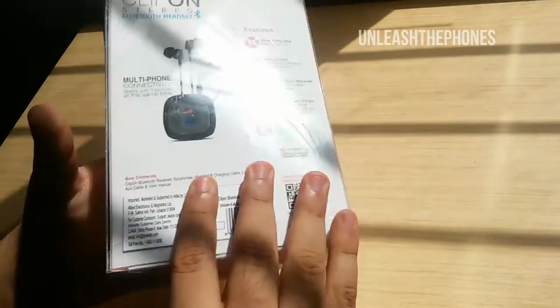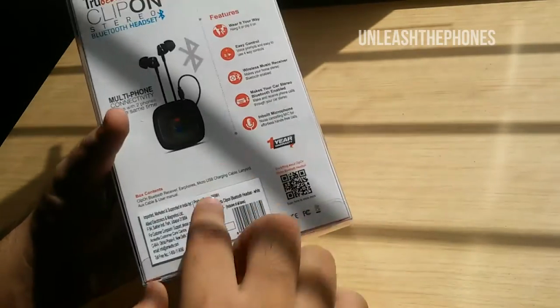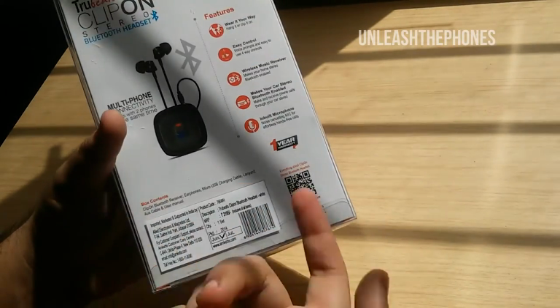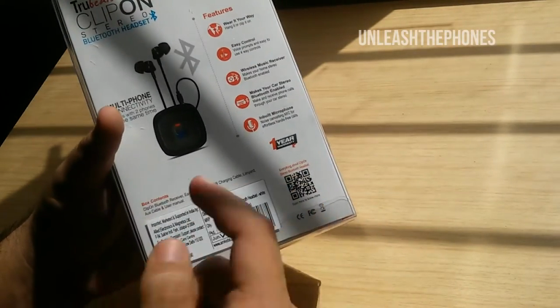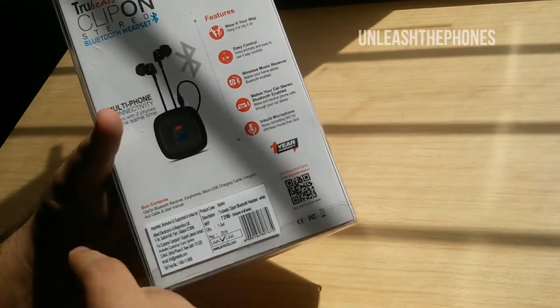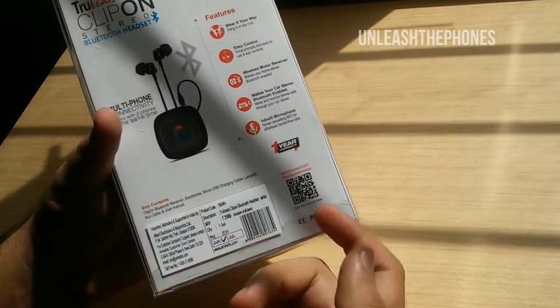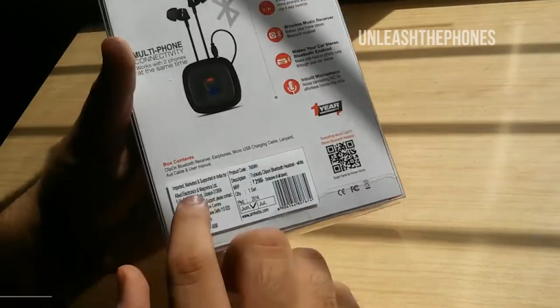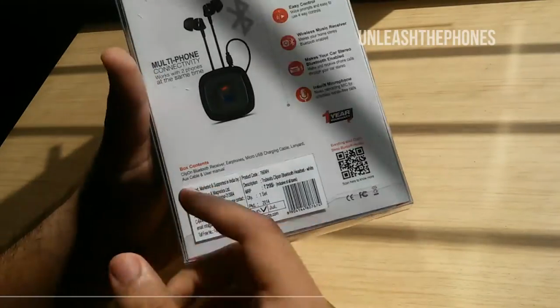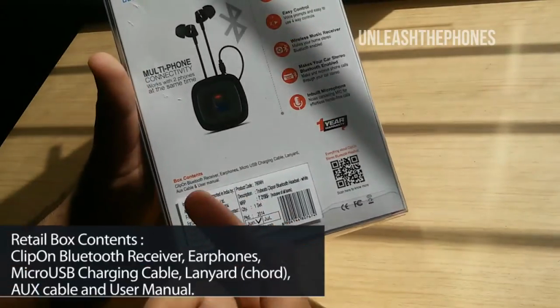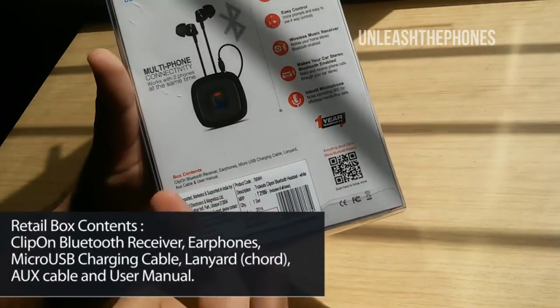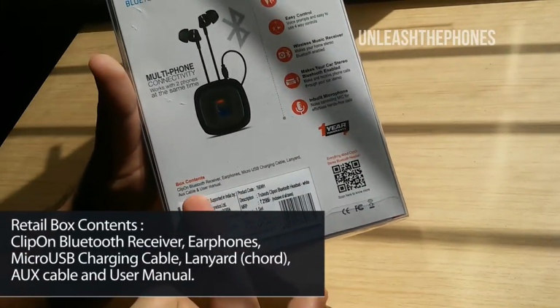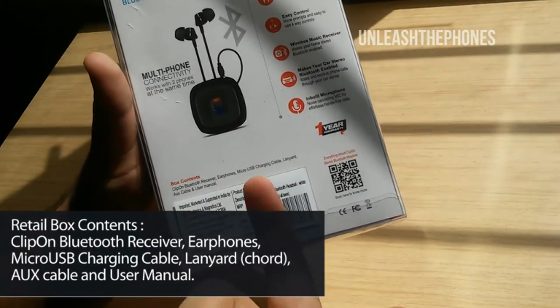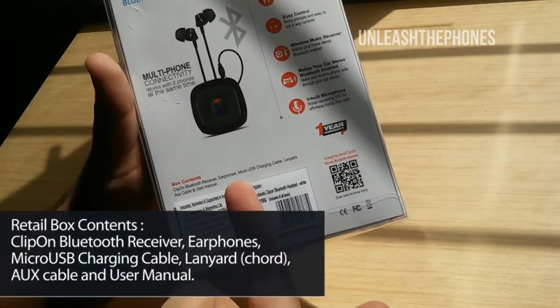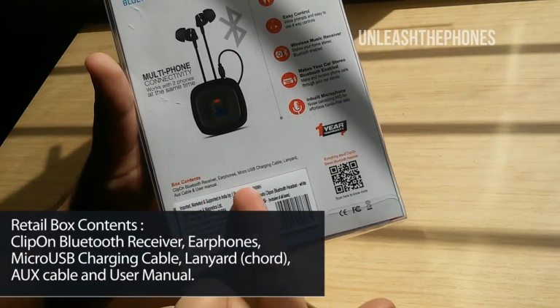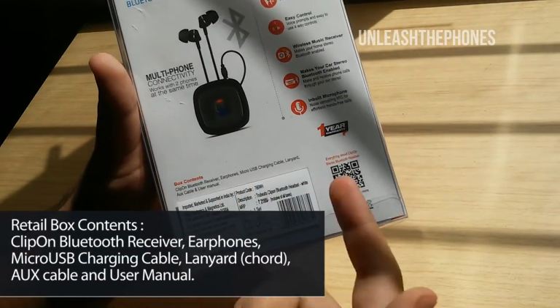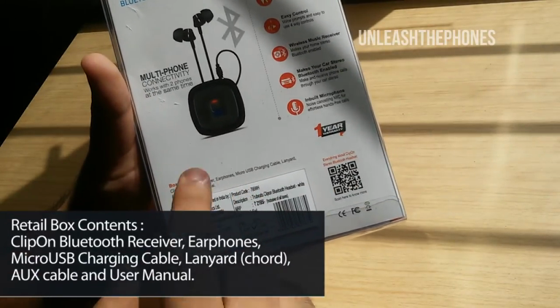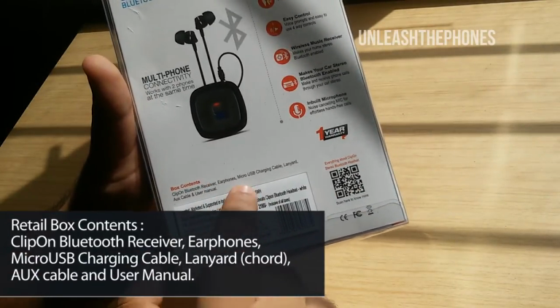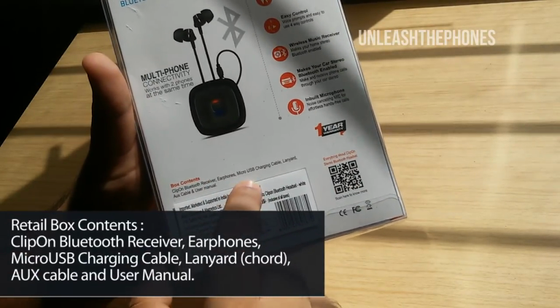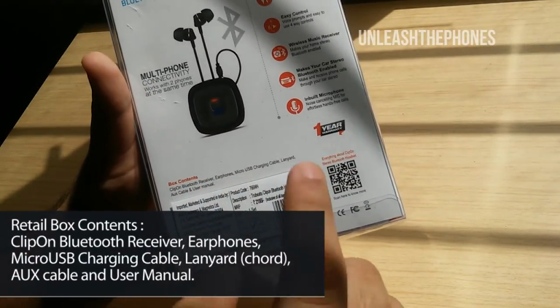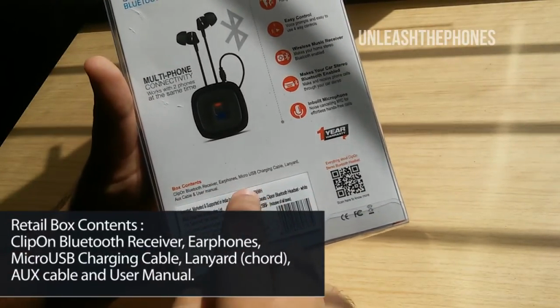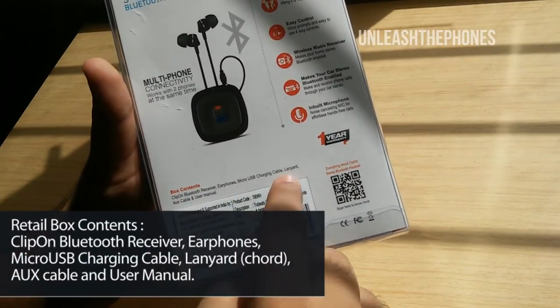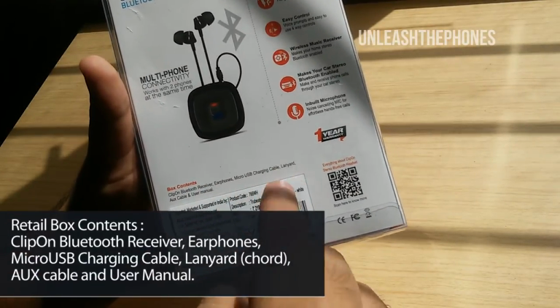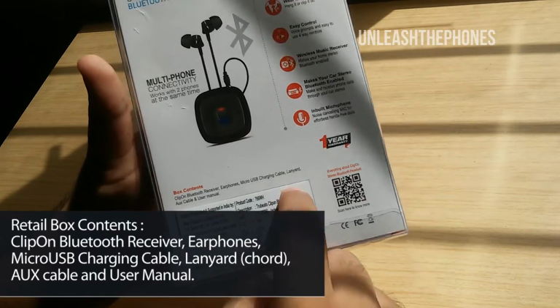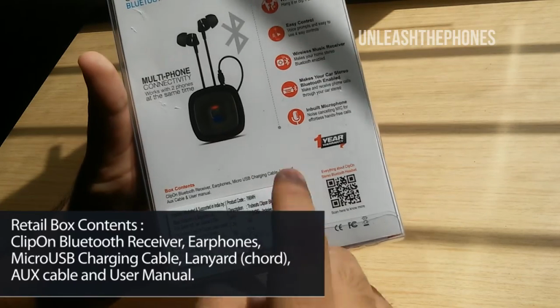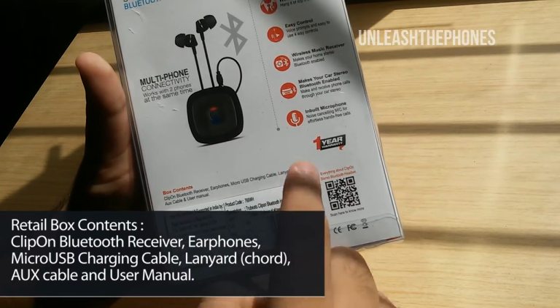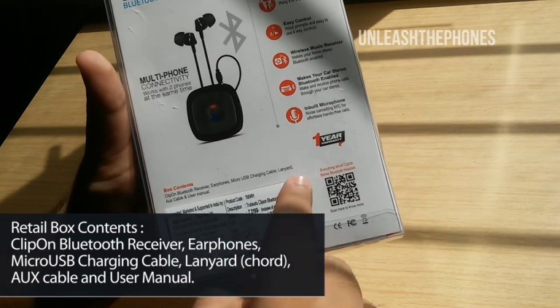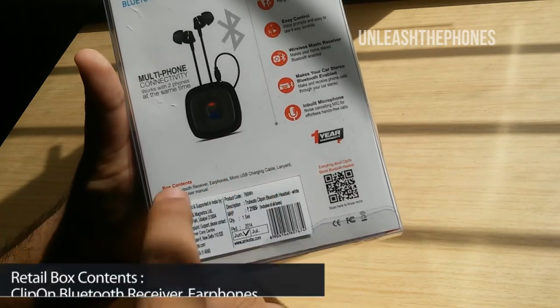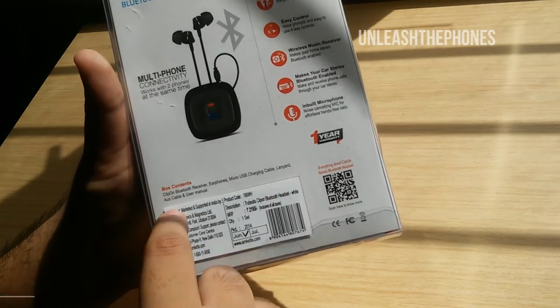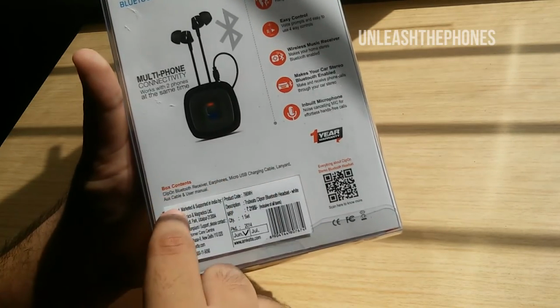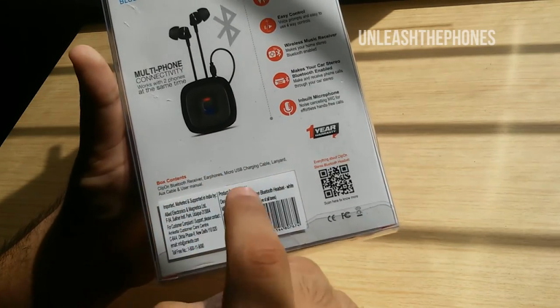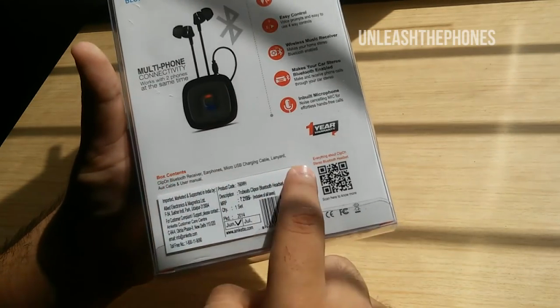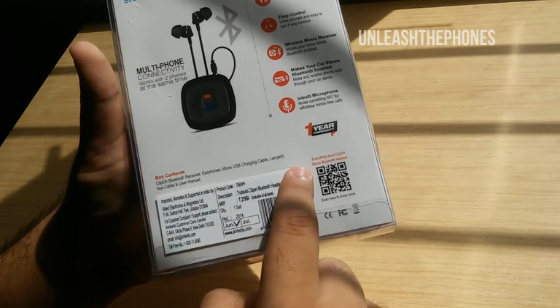Looking at the box contents: it includes a clip-on Bluetooth receiver, the earphones, a micro USB charging cable, the lanyard, the aux cable, and the user manual.